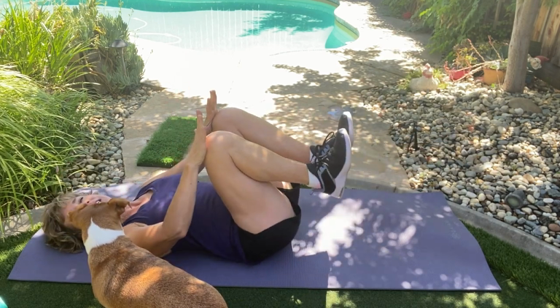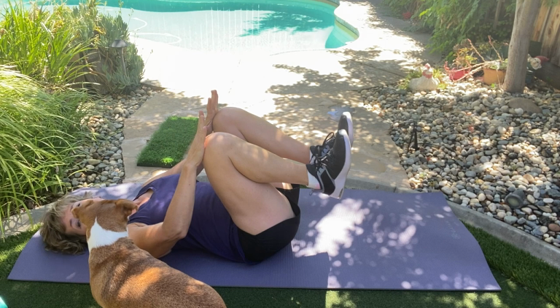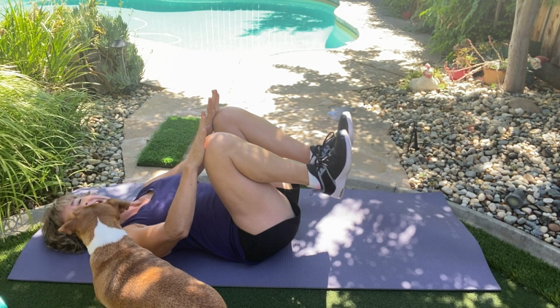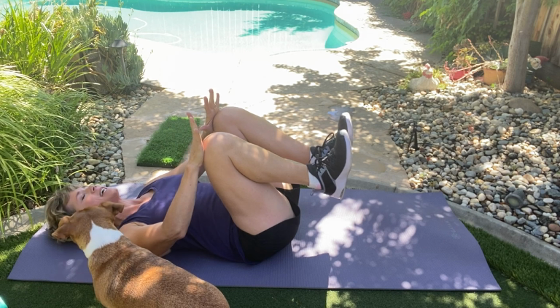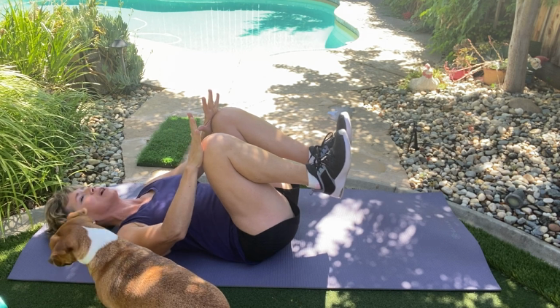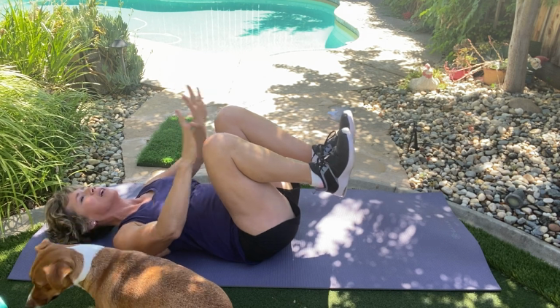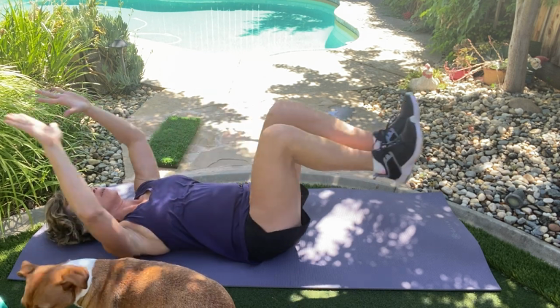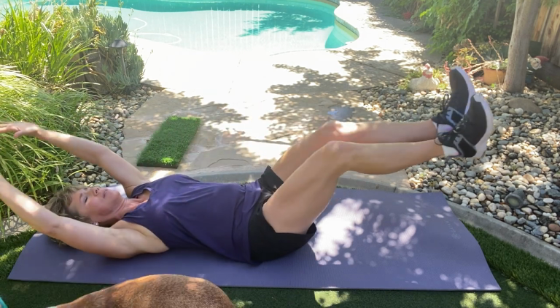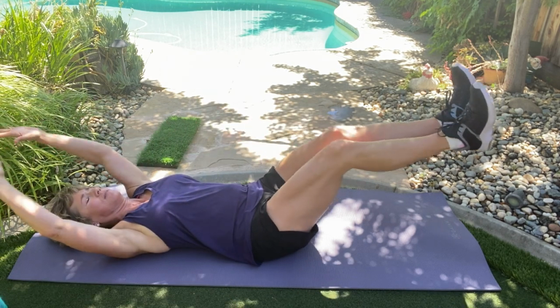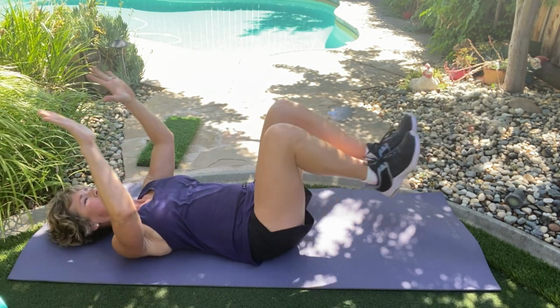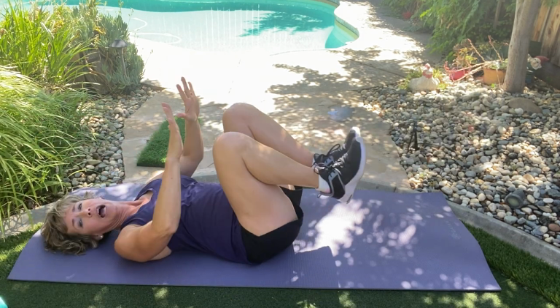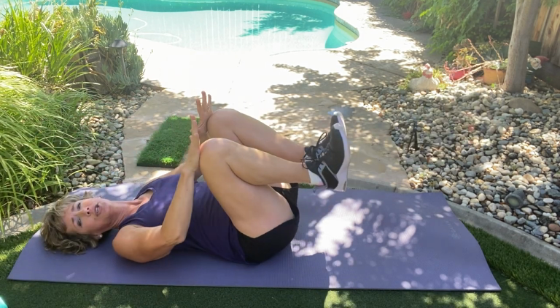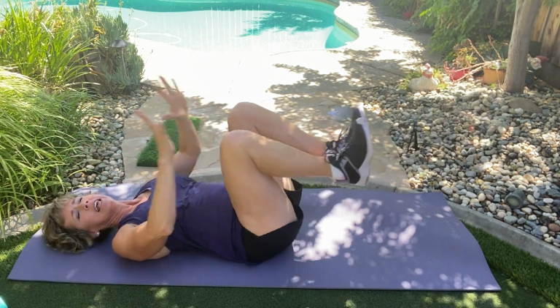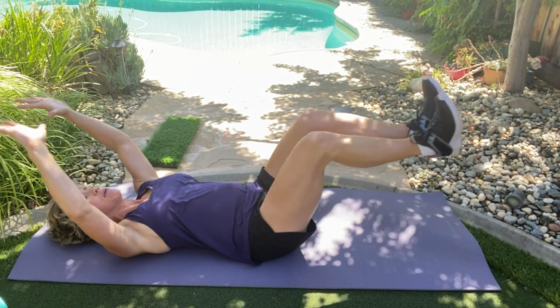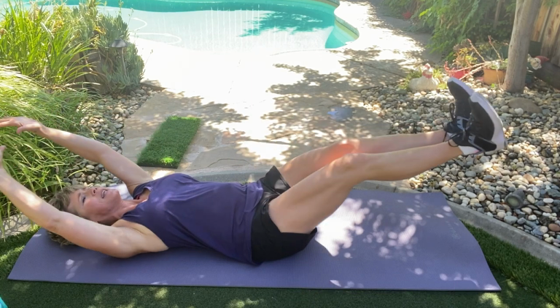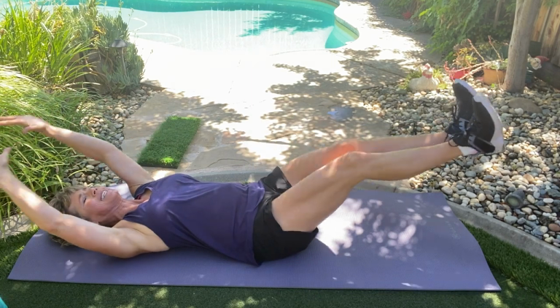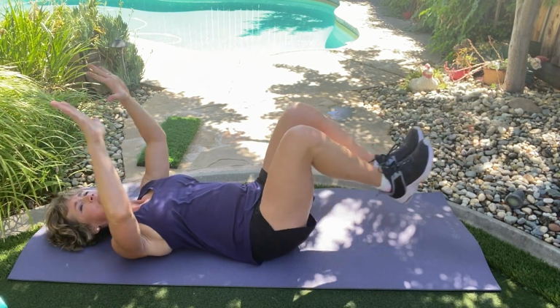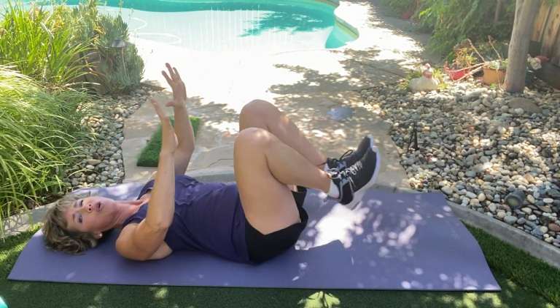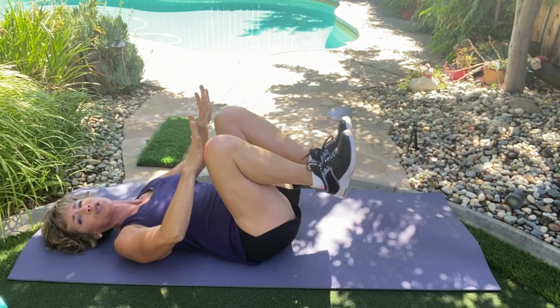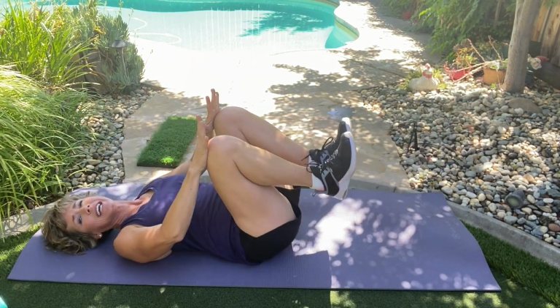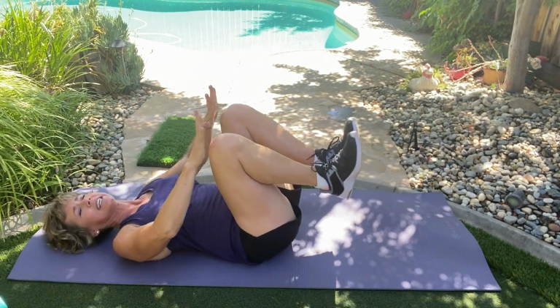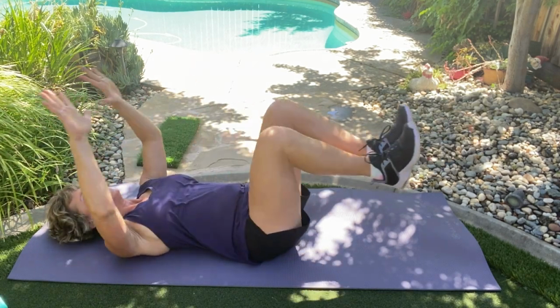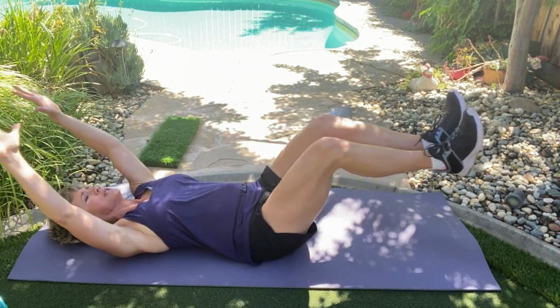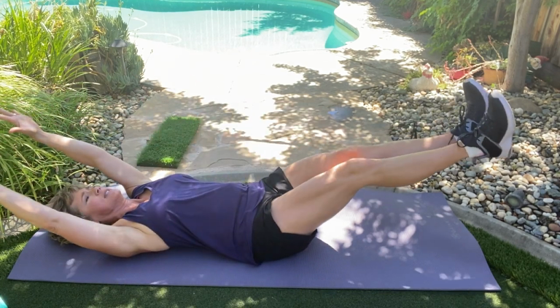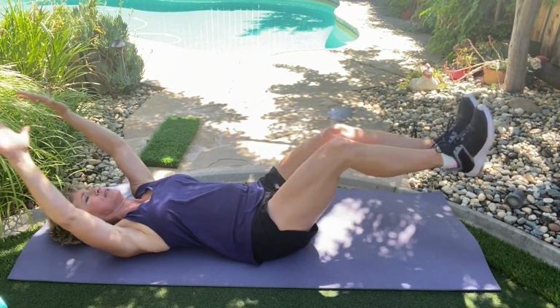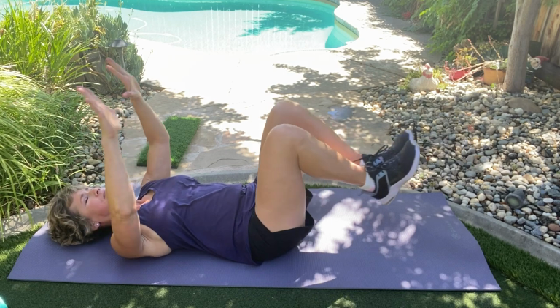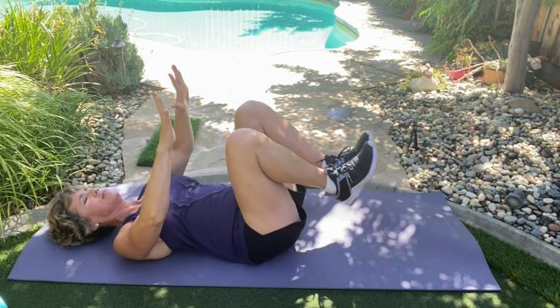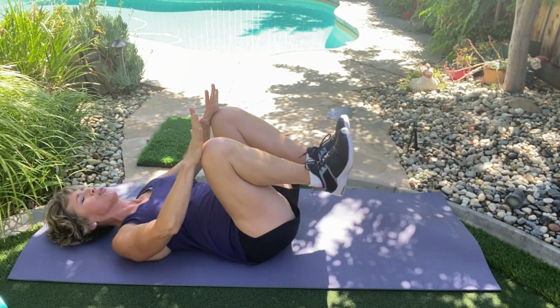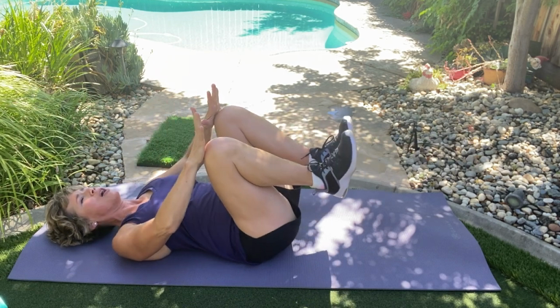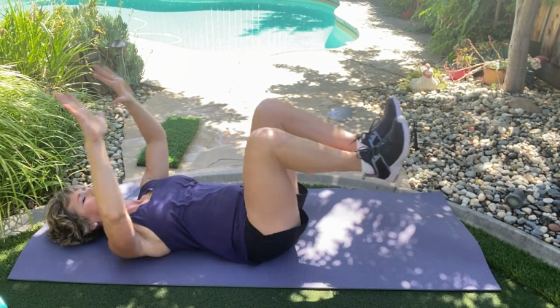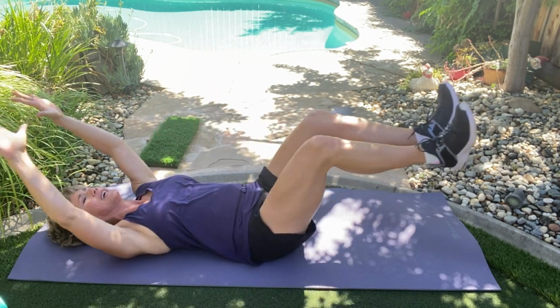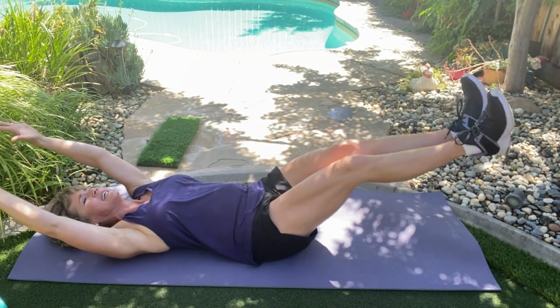Hands on your knees, head stays down. Here we go — out. Out for two. Think about pressing that back down and keeping that core super tight. Out, out. Breathe out as you extend.